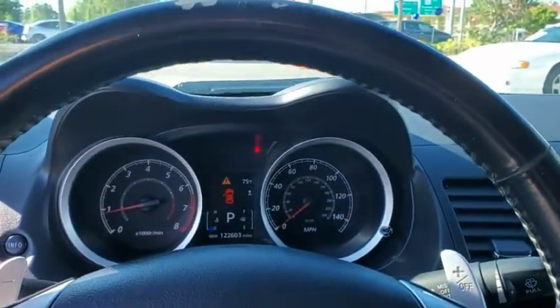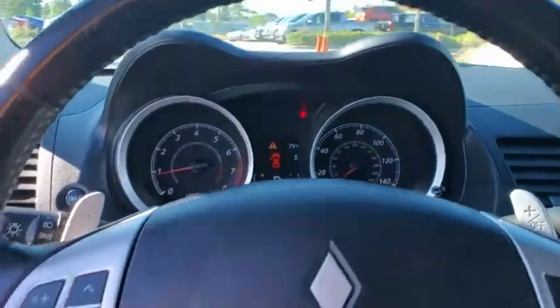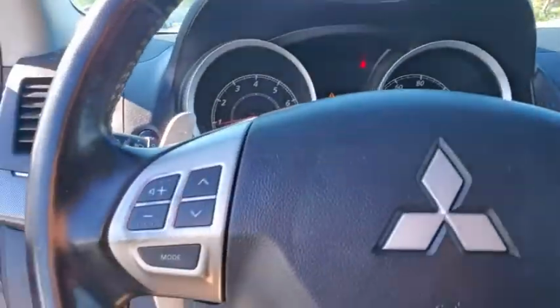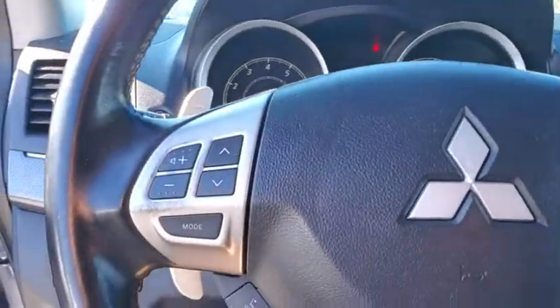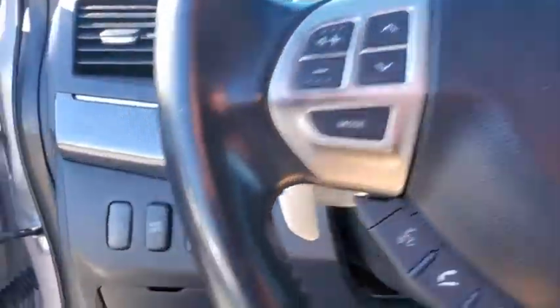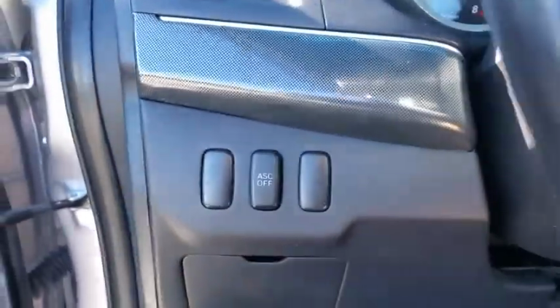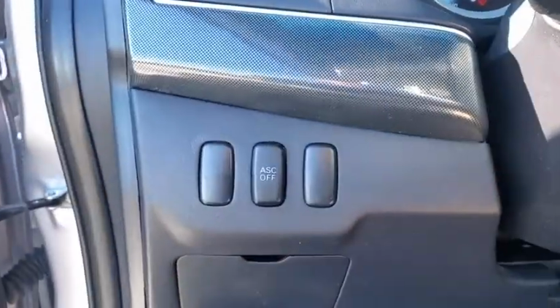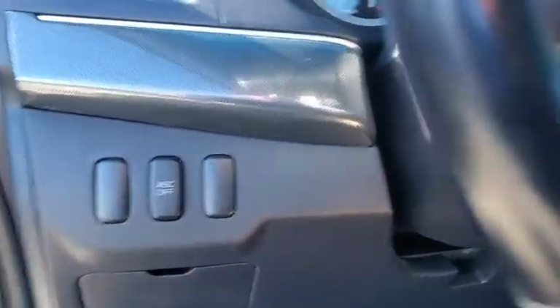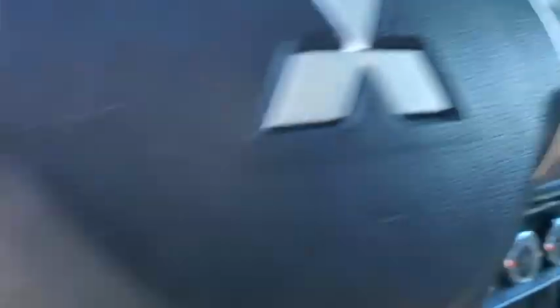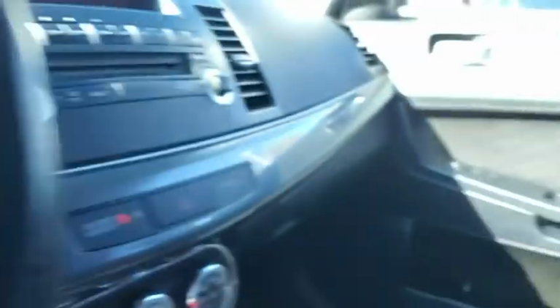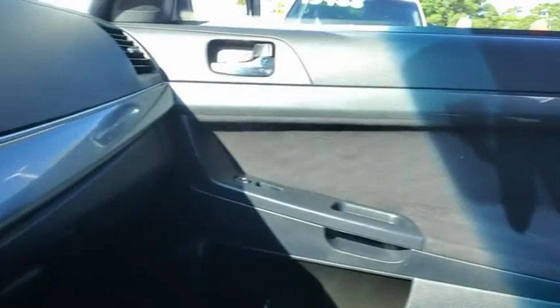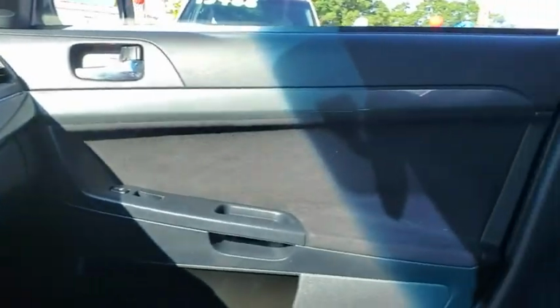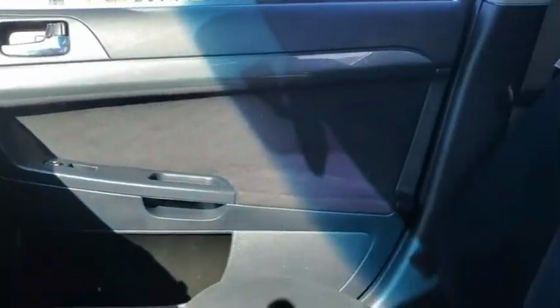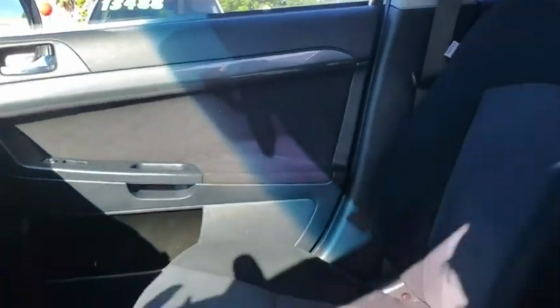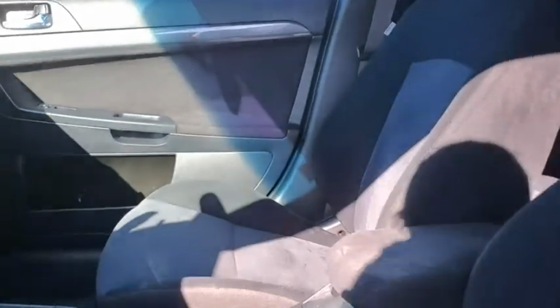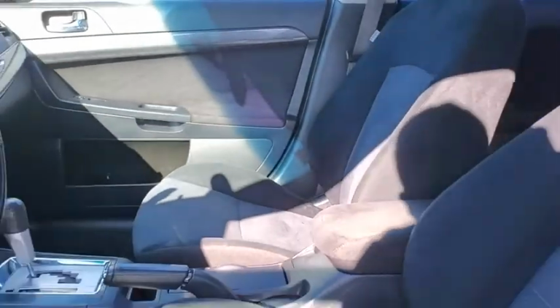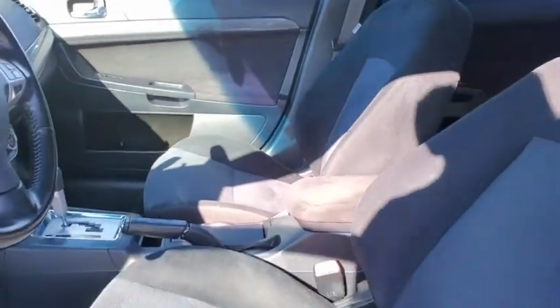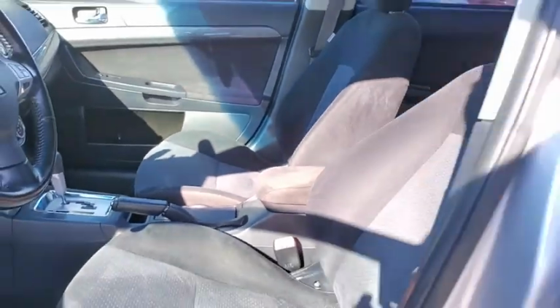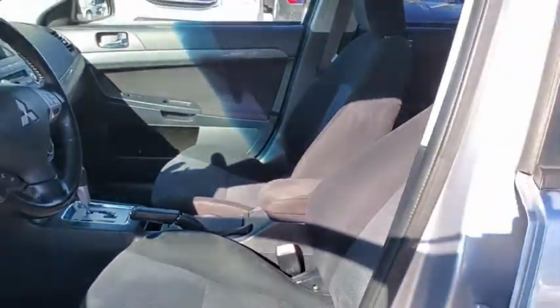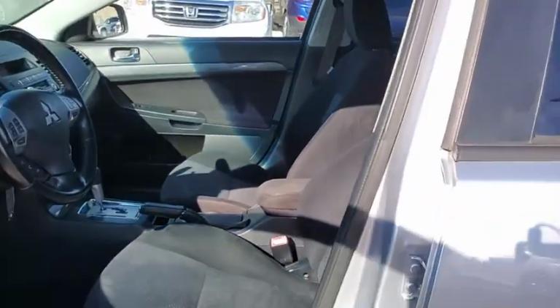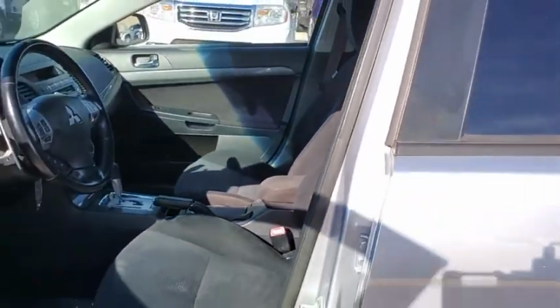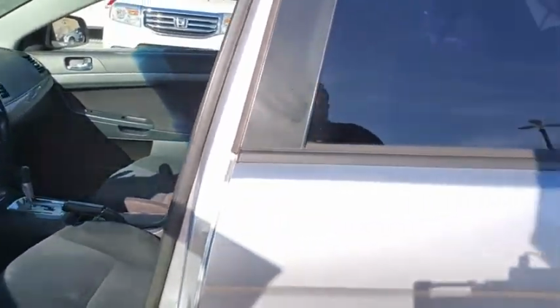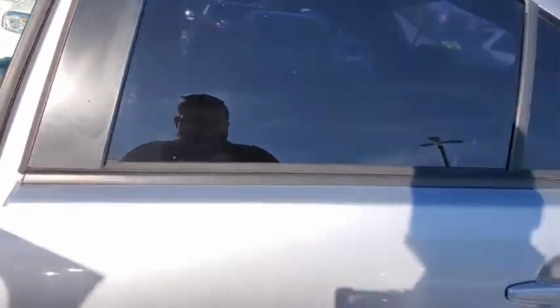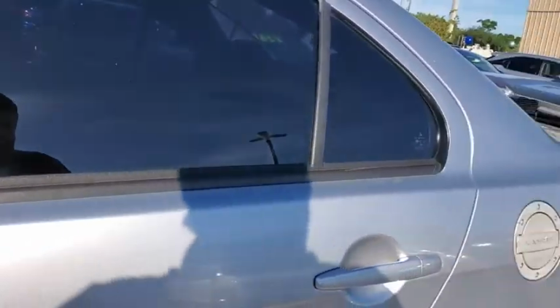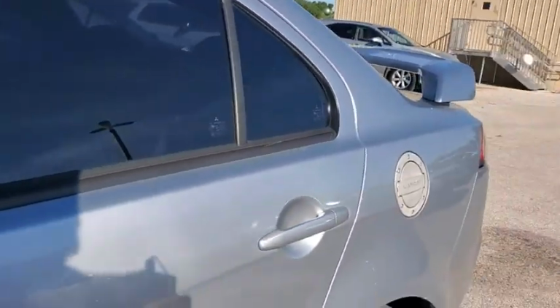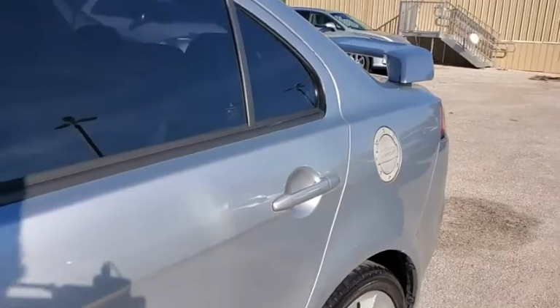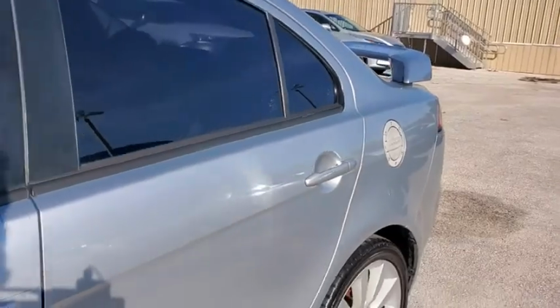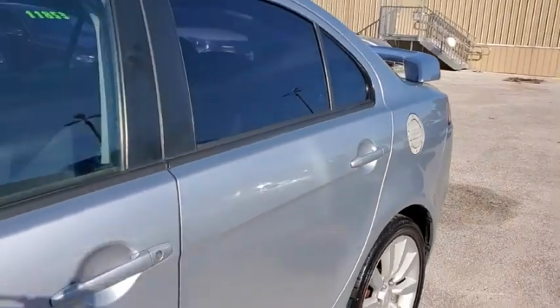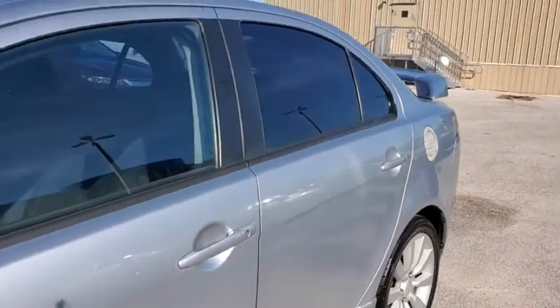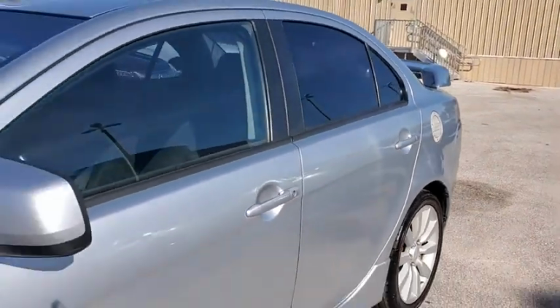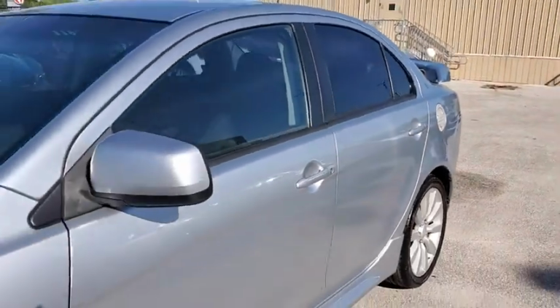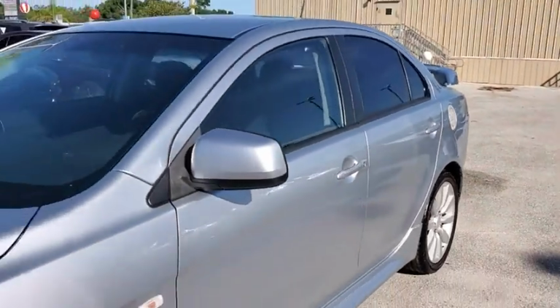Front bucket seats, driver vanity mirror, front reading lamps, tilt steering wheel, passenger vanity mirror. Take this vehicle for a spin and see why so many shoppers are now proud owners.